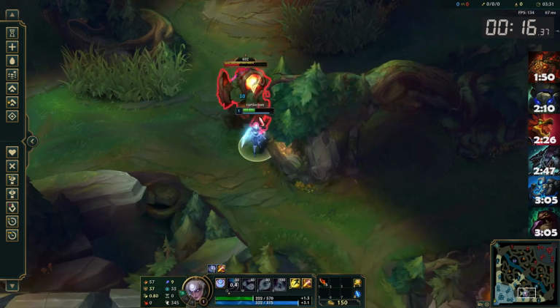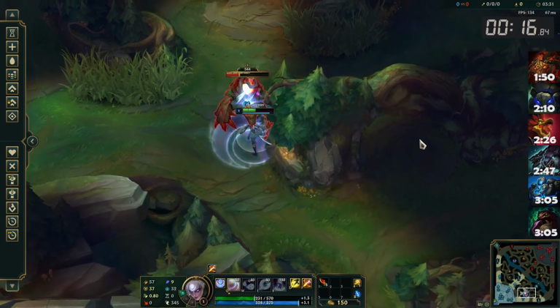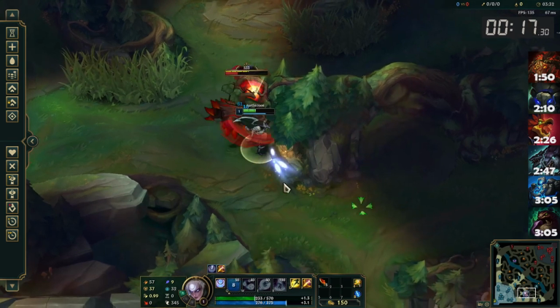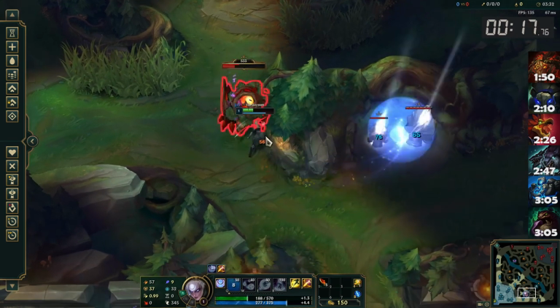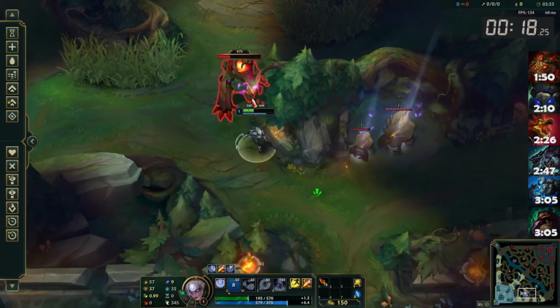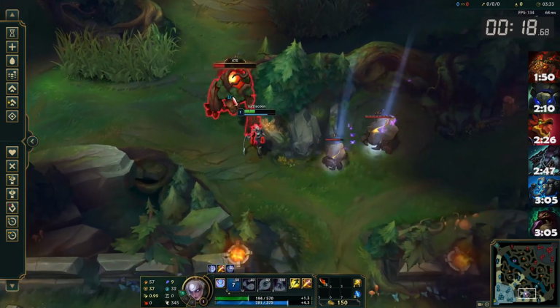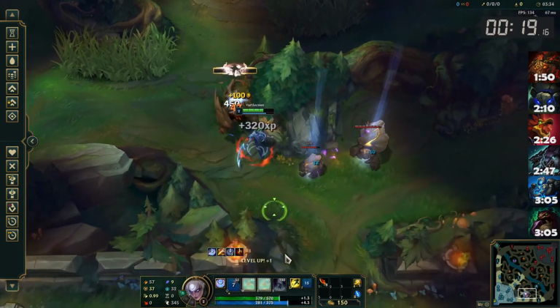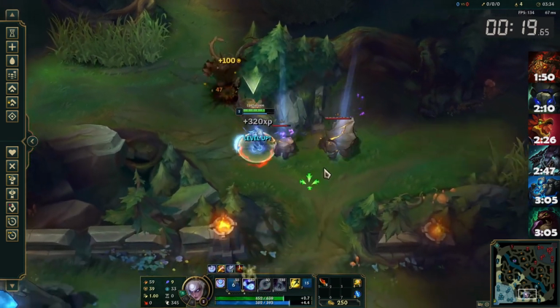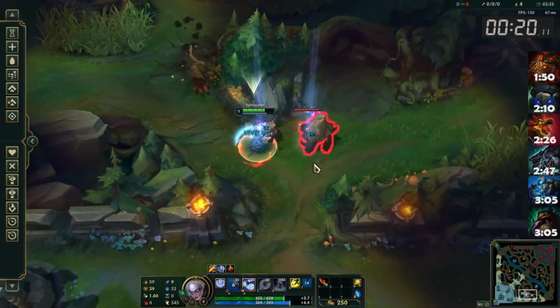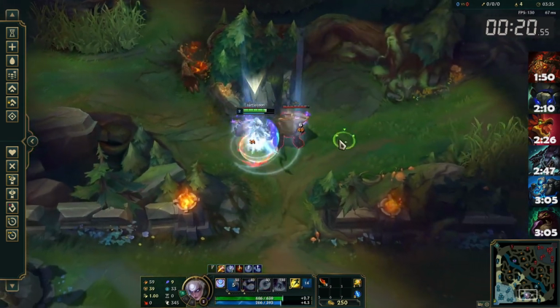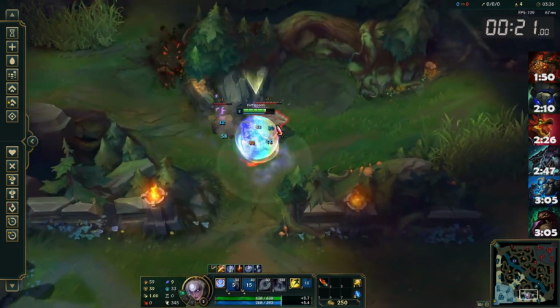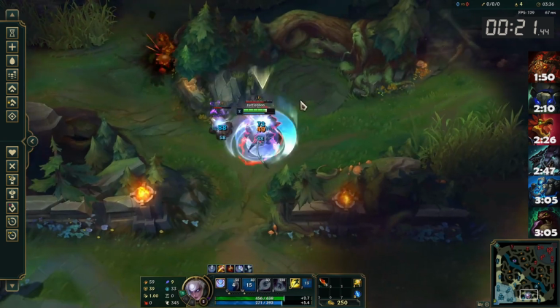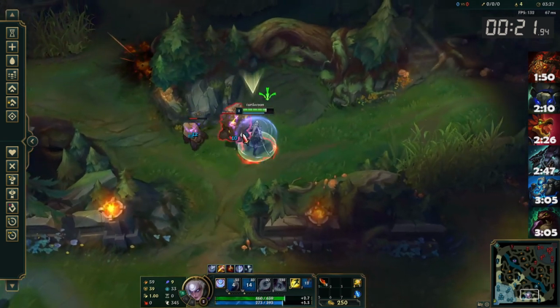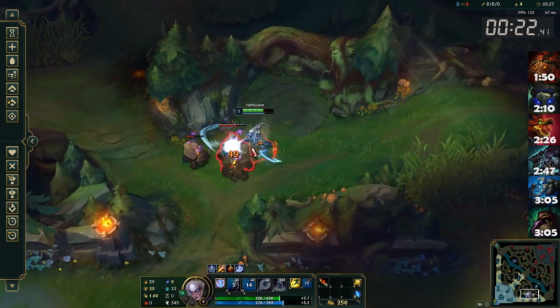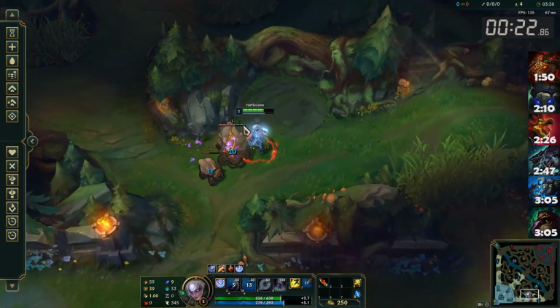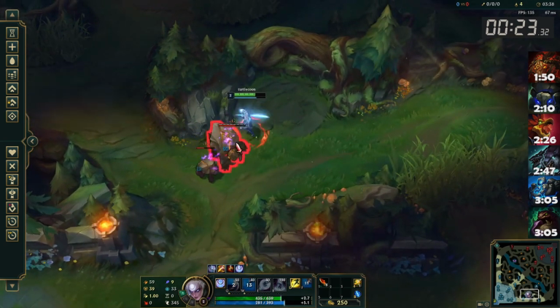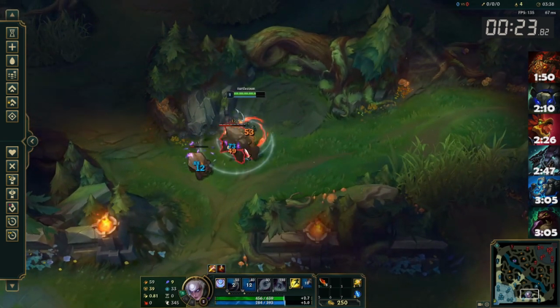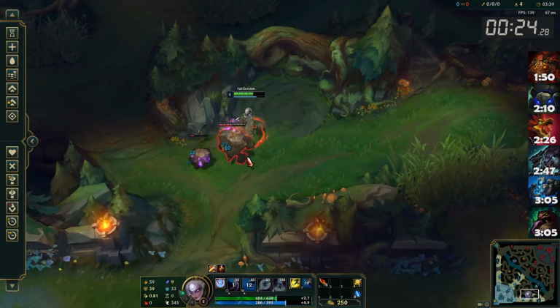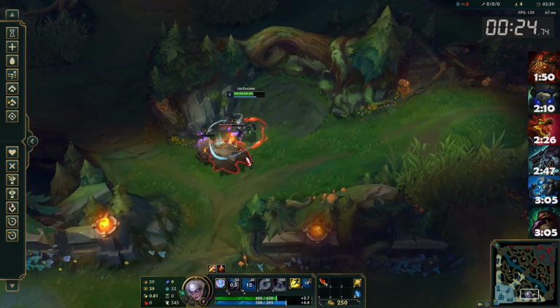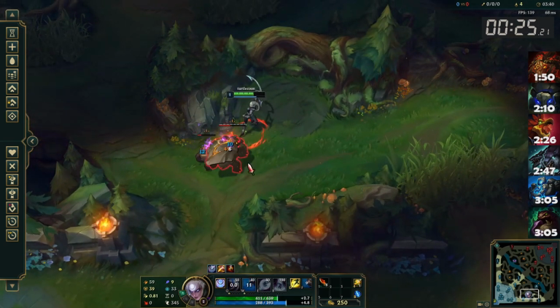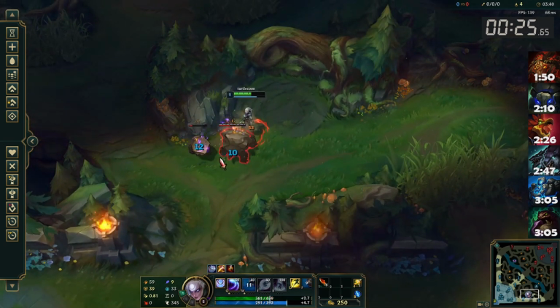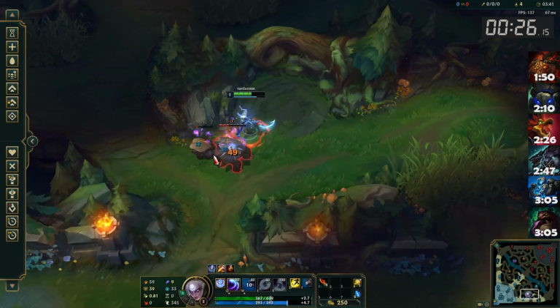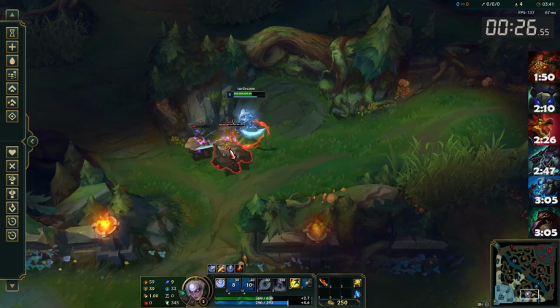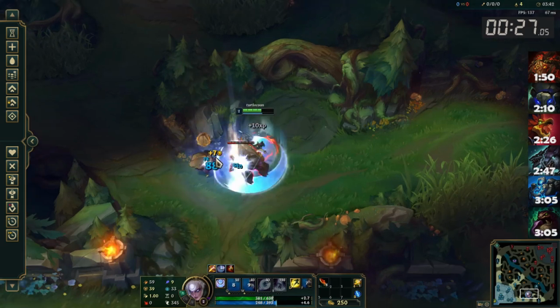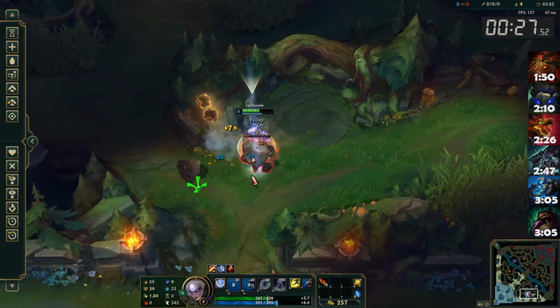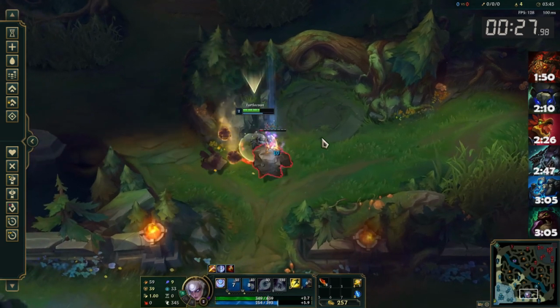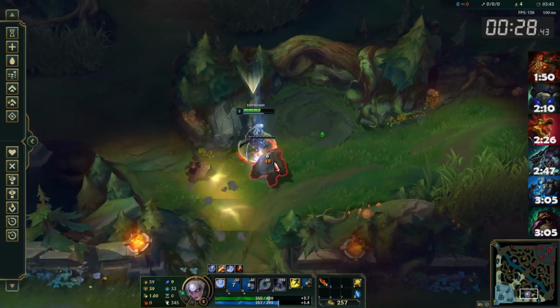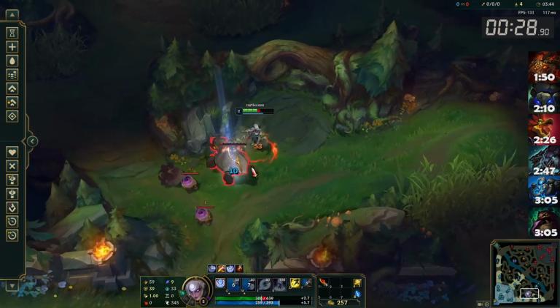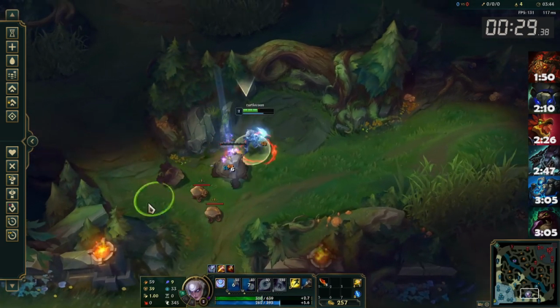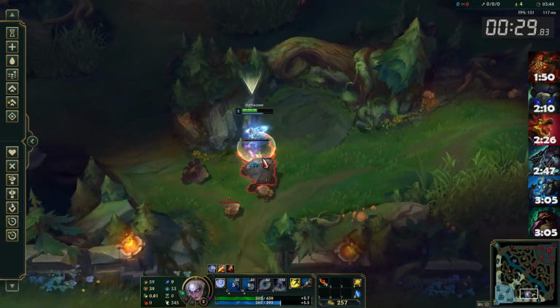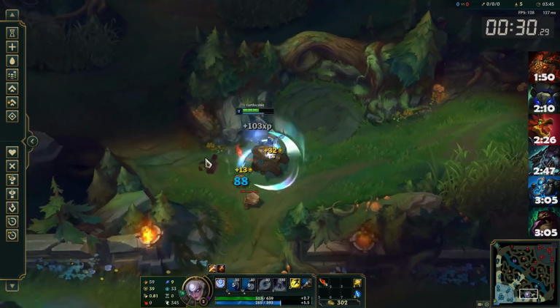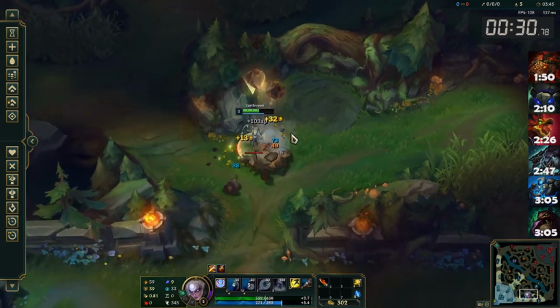You can open by autoing the blast cone to get a passive stack, but to be honest it doesn't really make a difference, especially if you're leashless. Open on Krugs with your Q and focus the big one down.